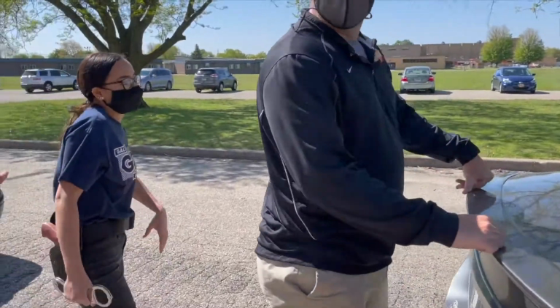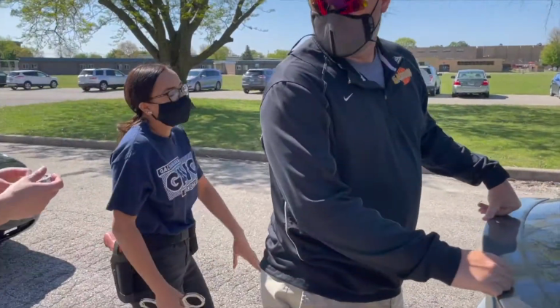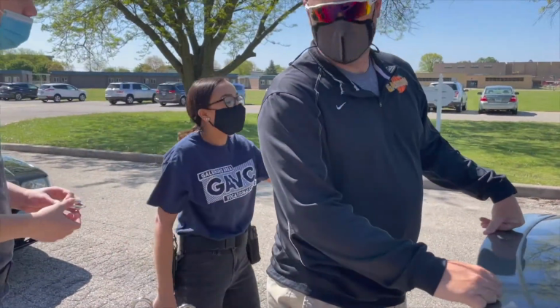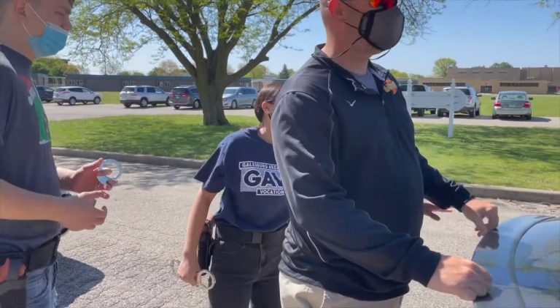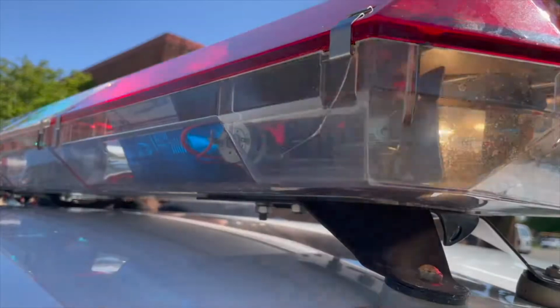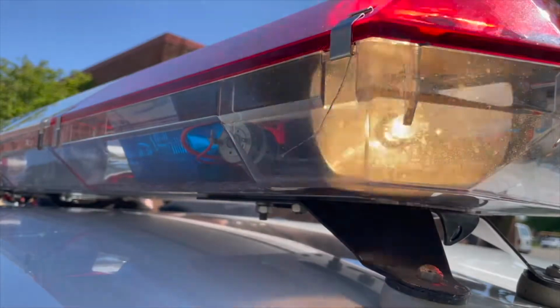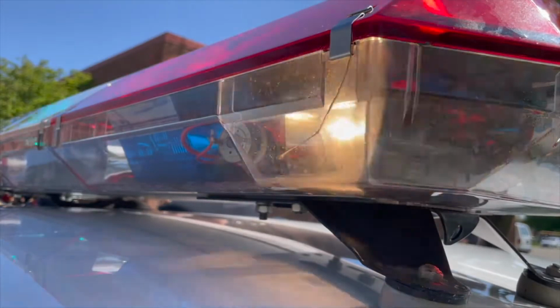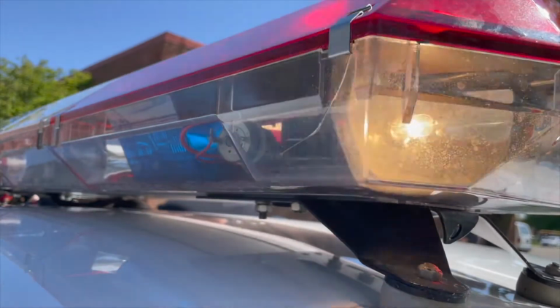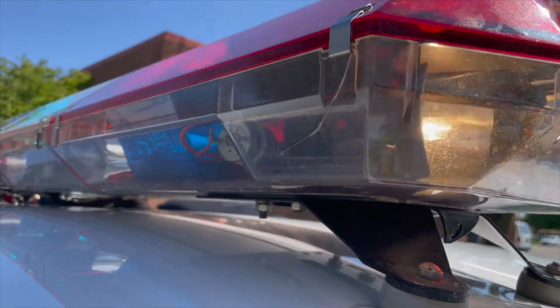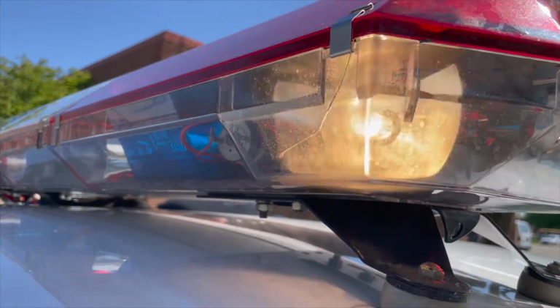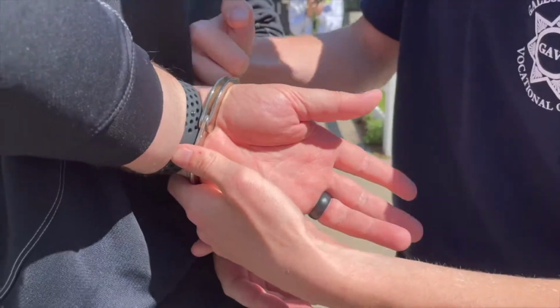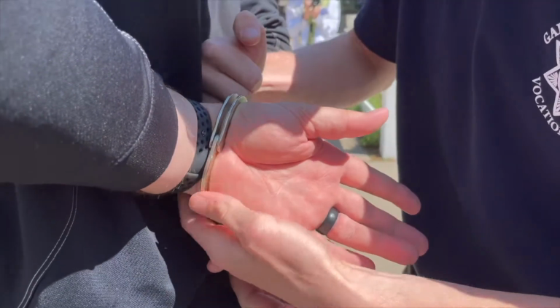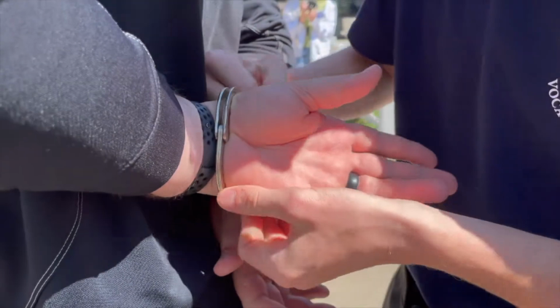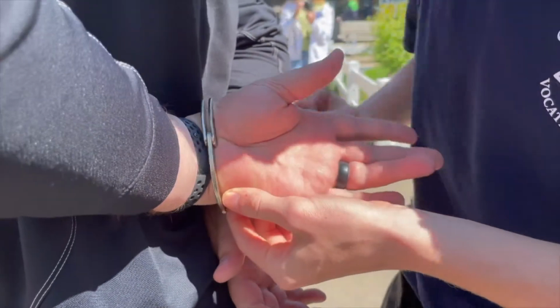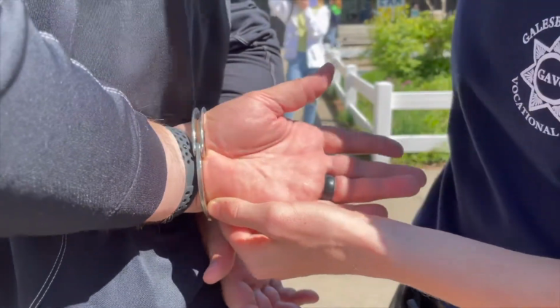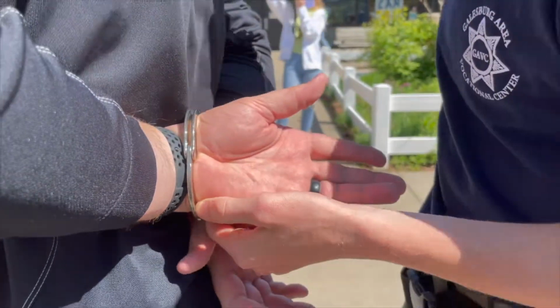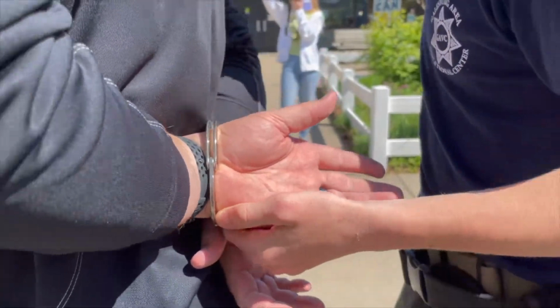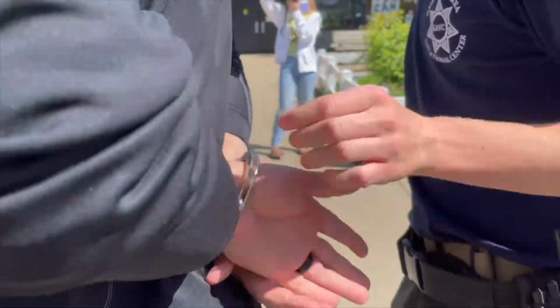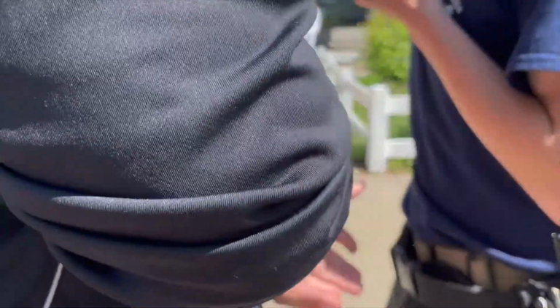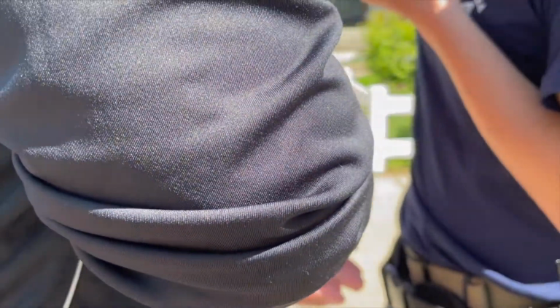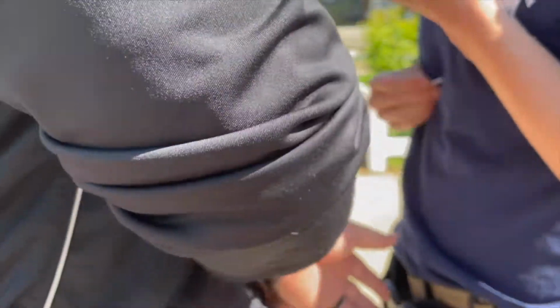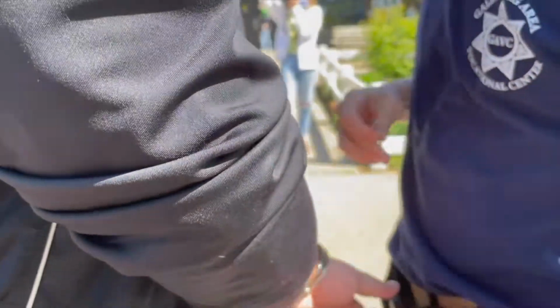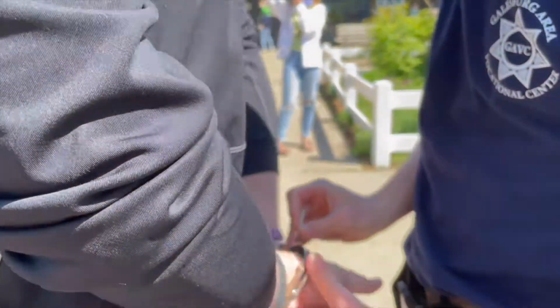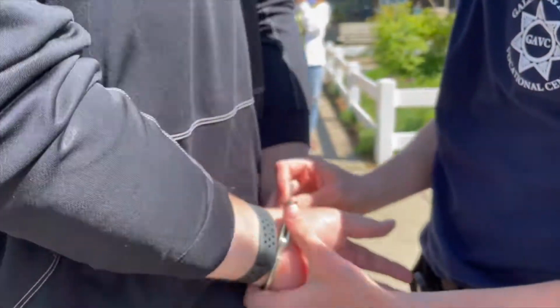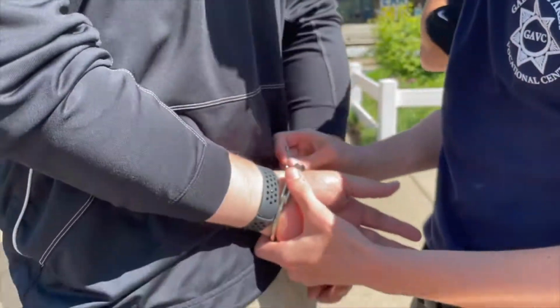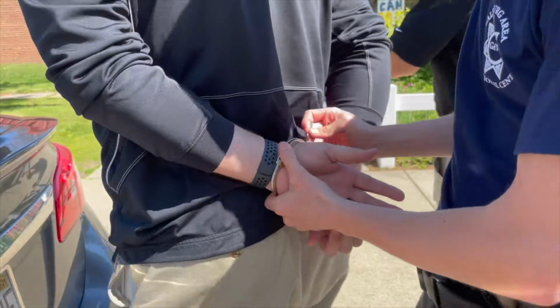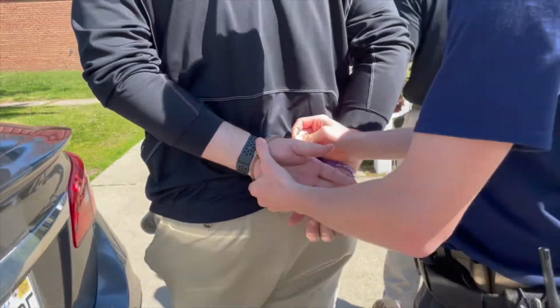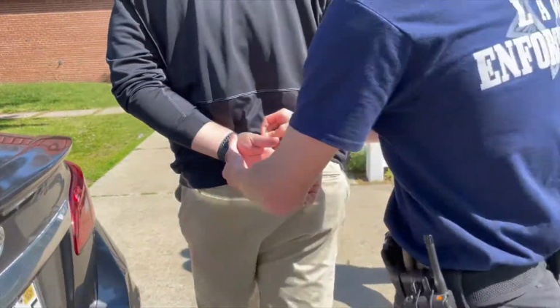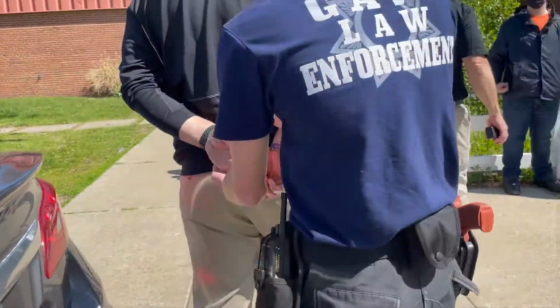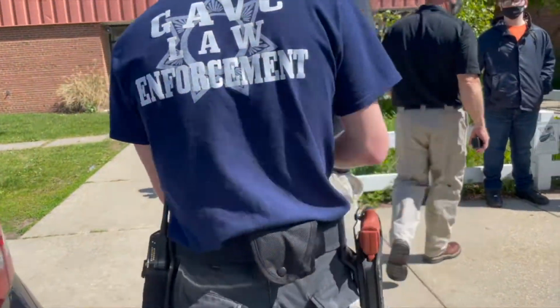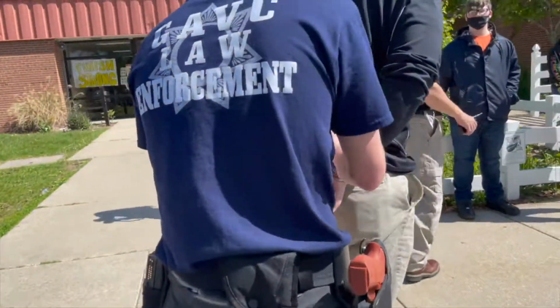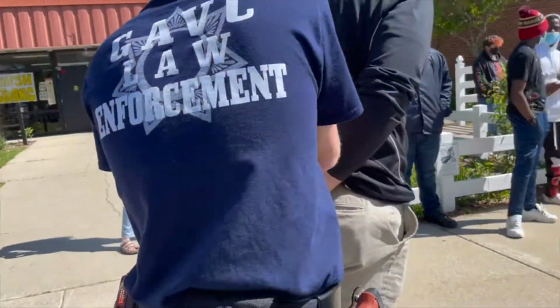We want to make sure that we're letting the drivers know why they're being pulled over, and we're getting their information and running it — making sure that they don't have any warrants and that their license is valid at the time they were stopped.